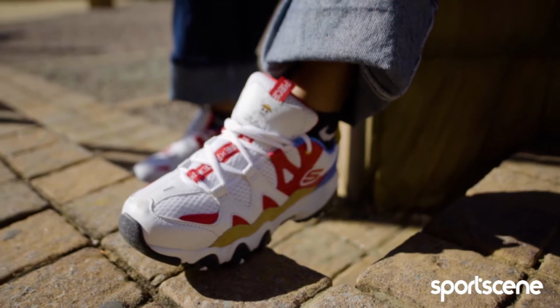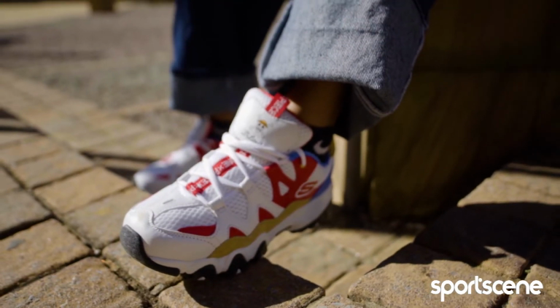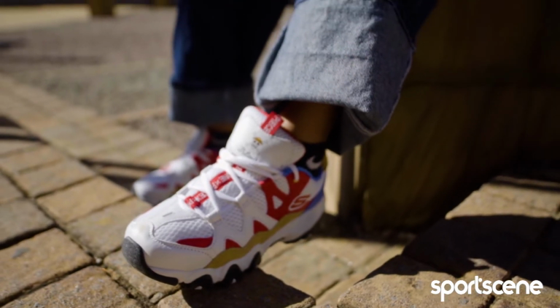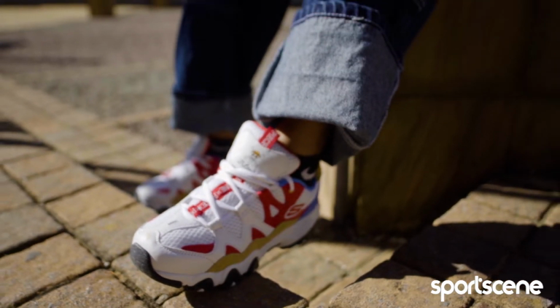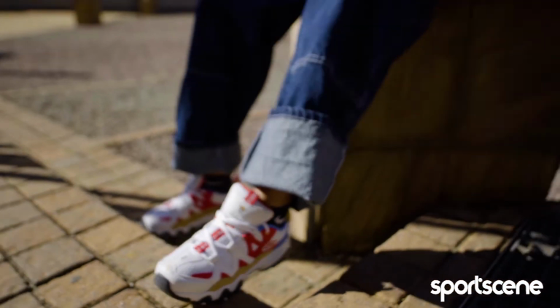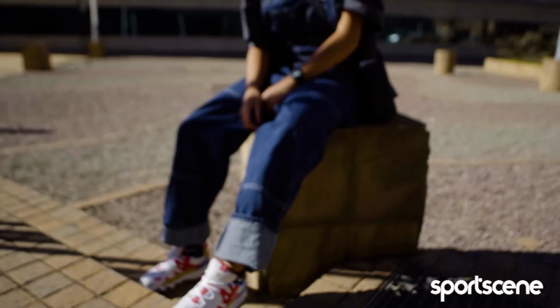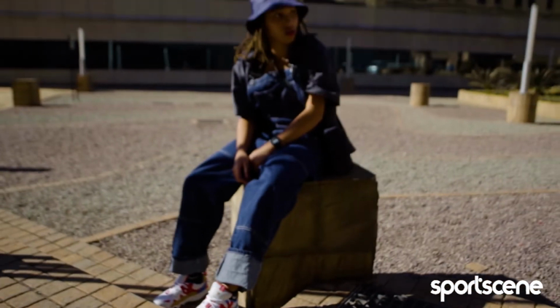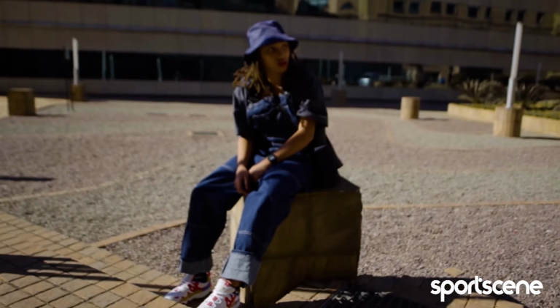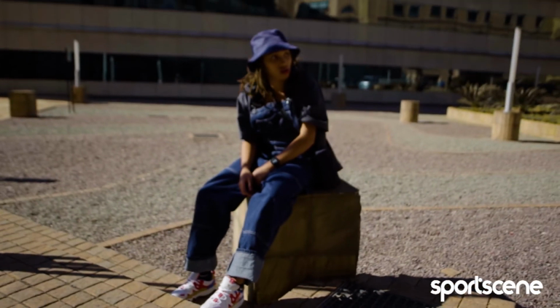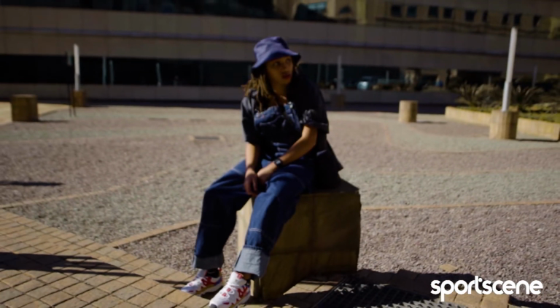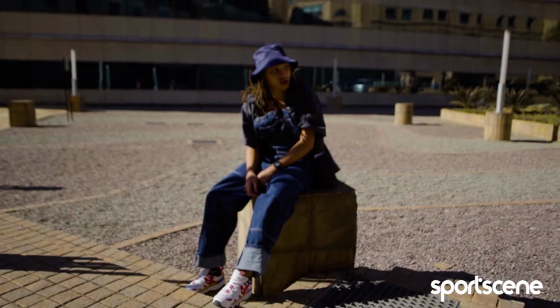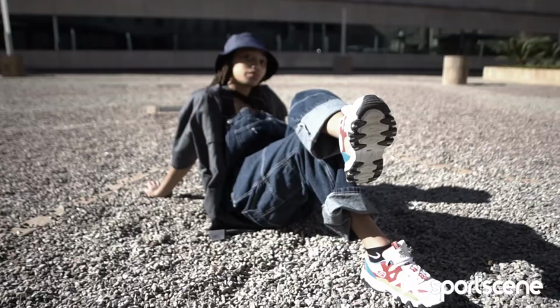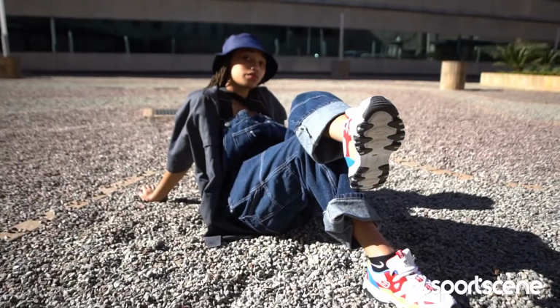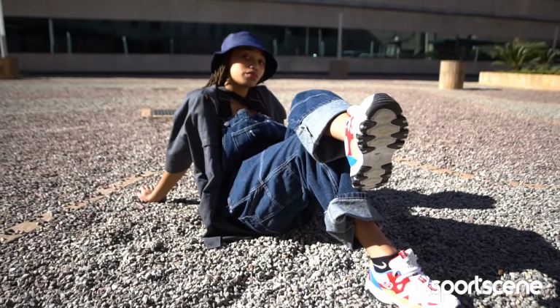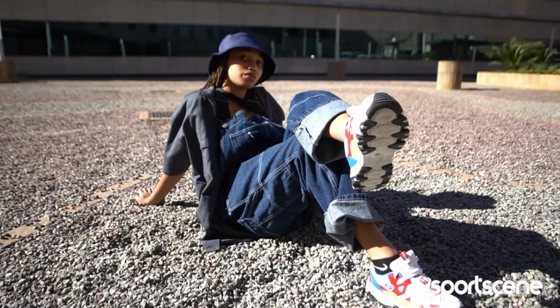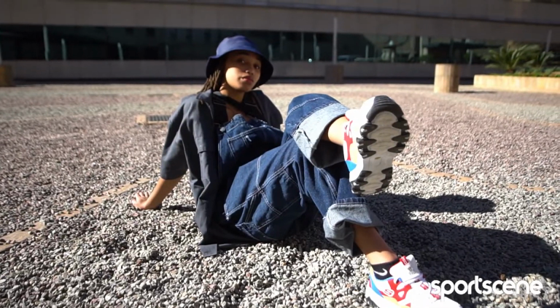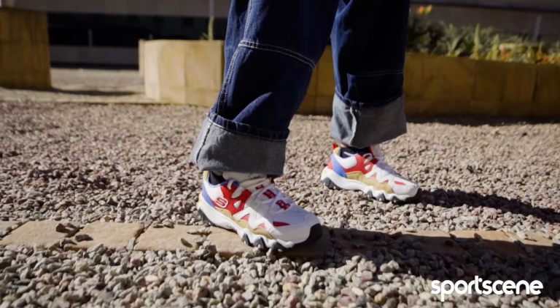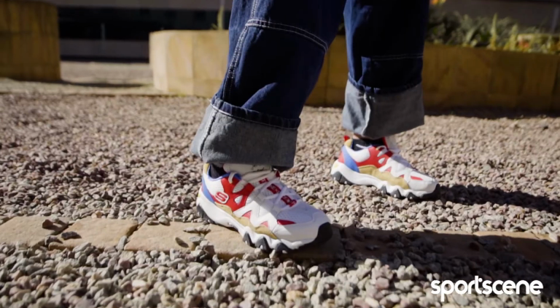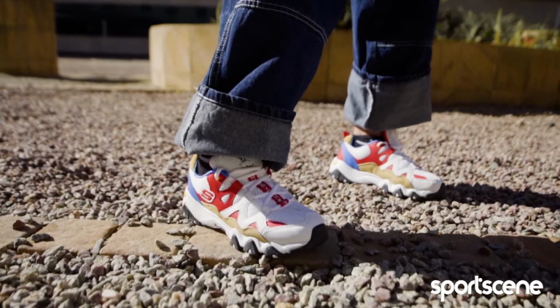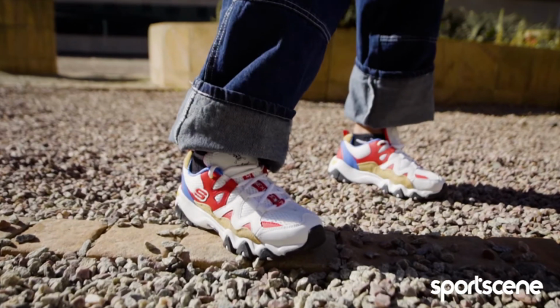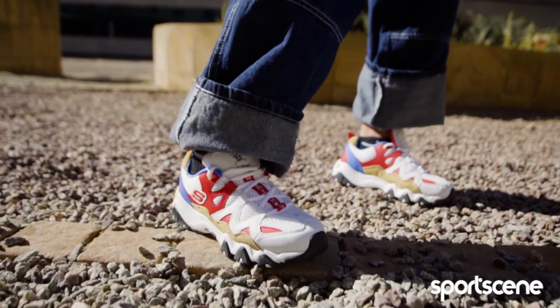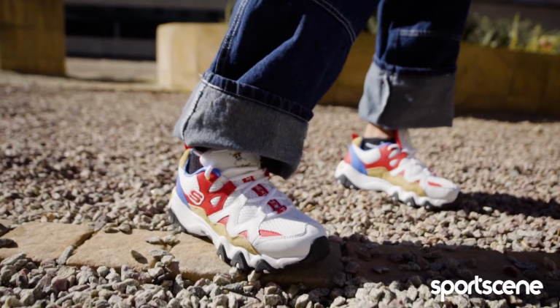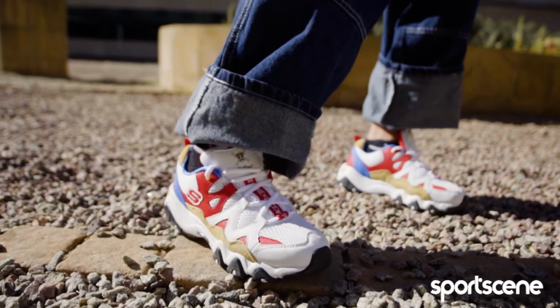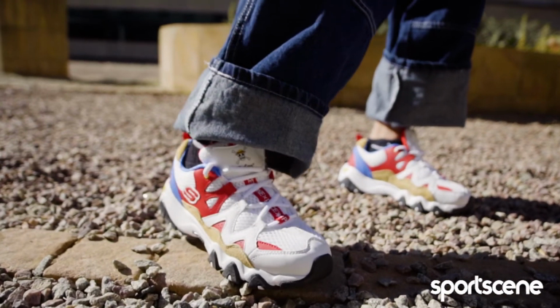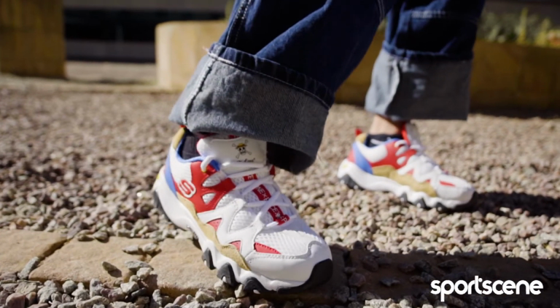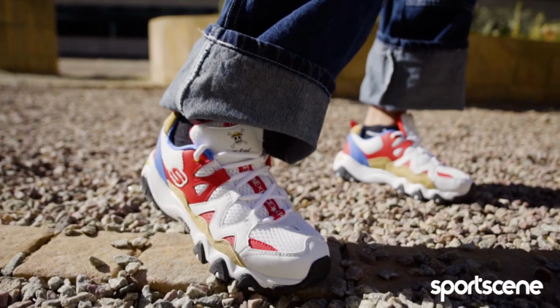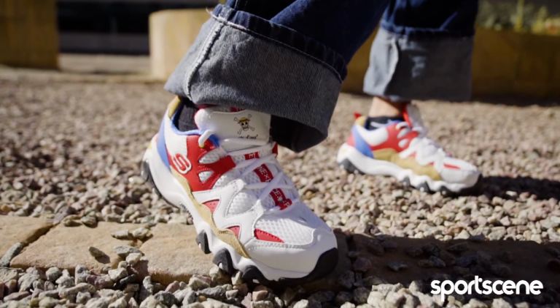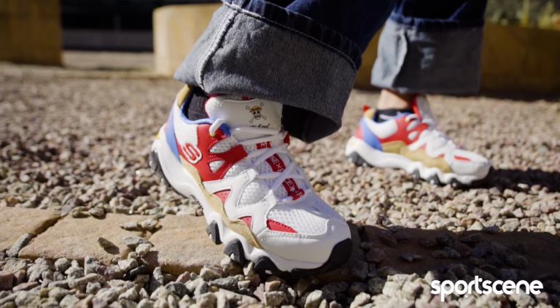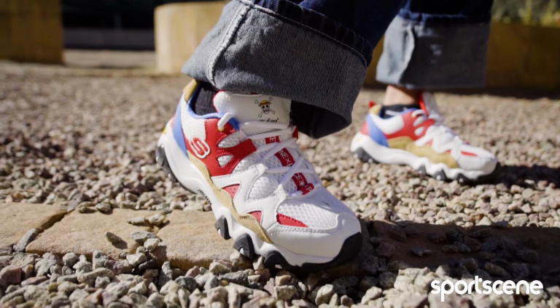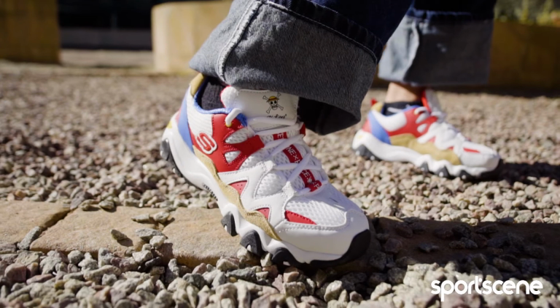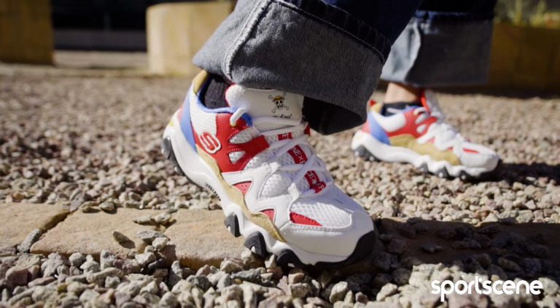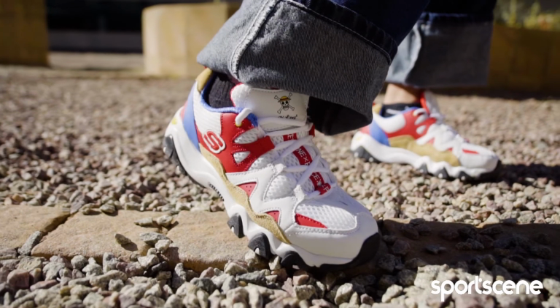The shoes feature an air-cooled memory foam cushioned comfort insole and a D-Lights 2 shock-absorbing midsole designed with contoured accents.